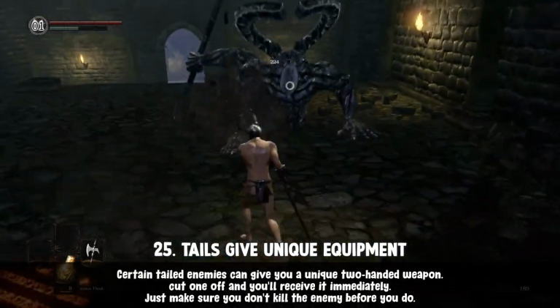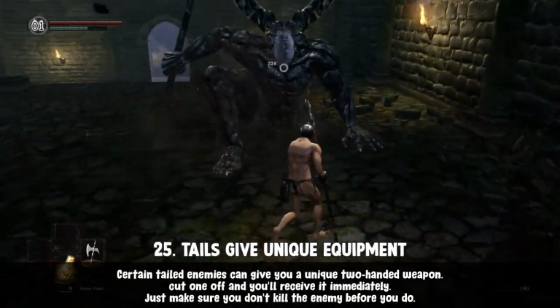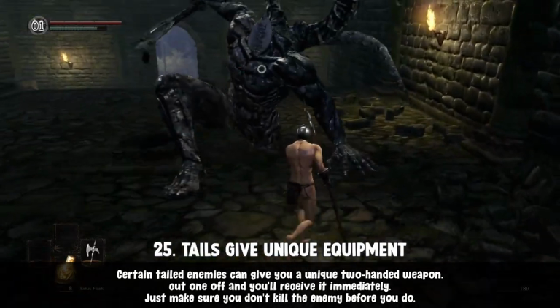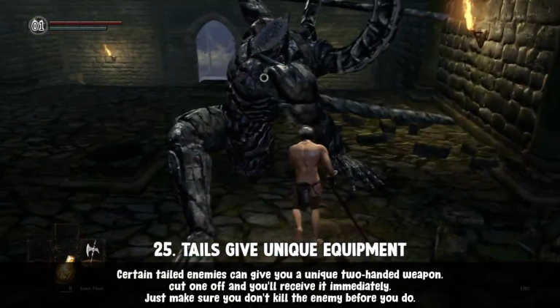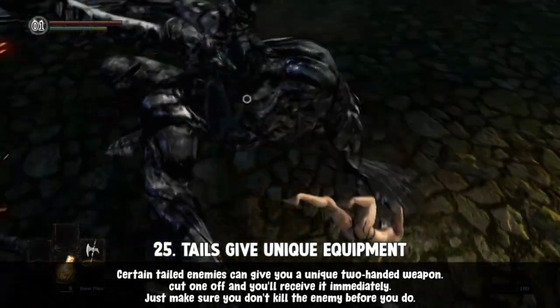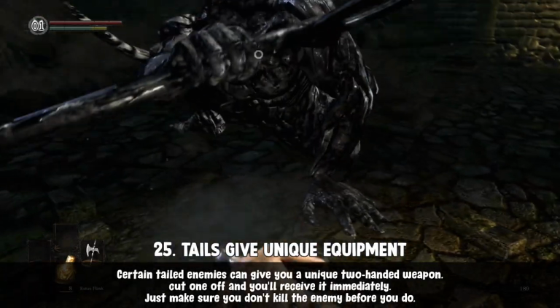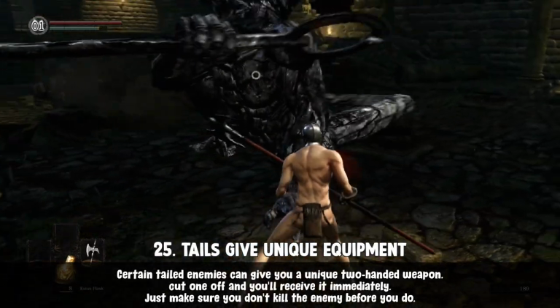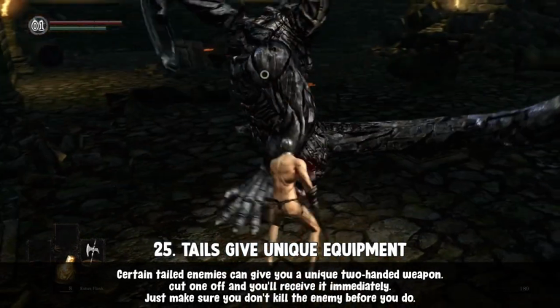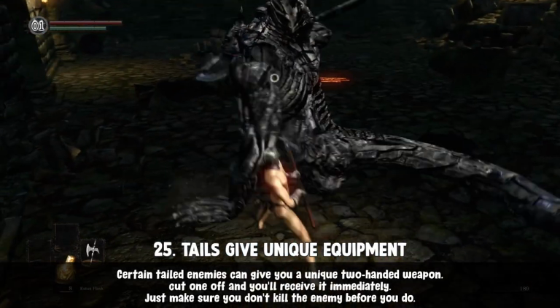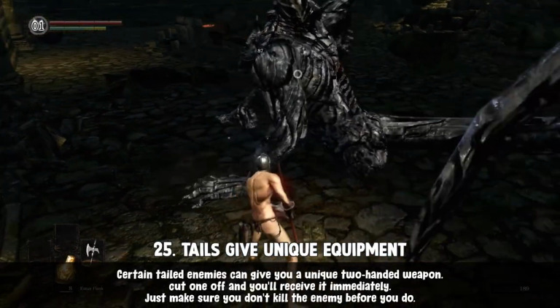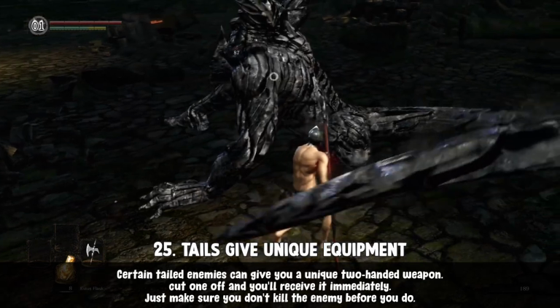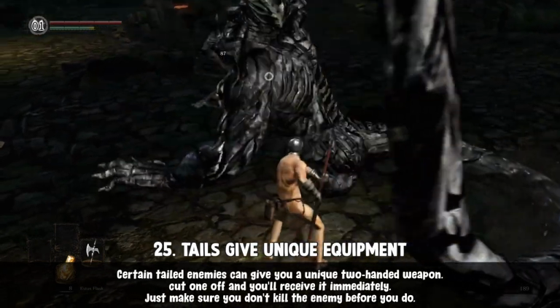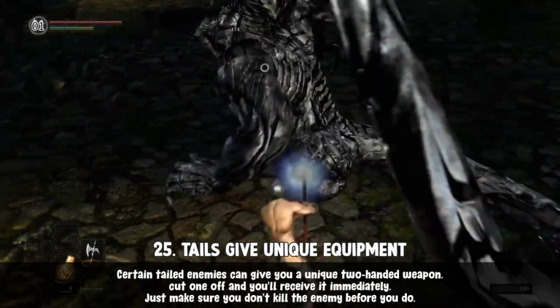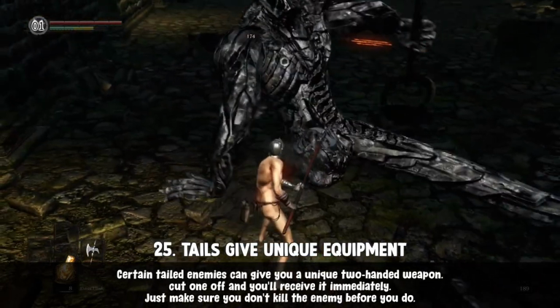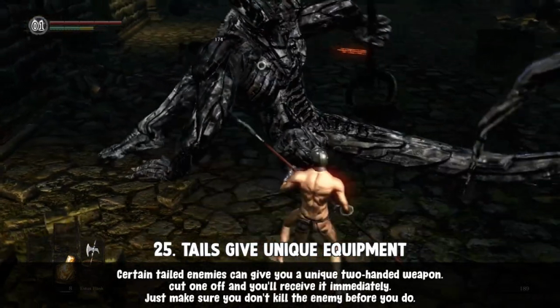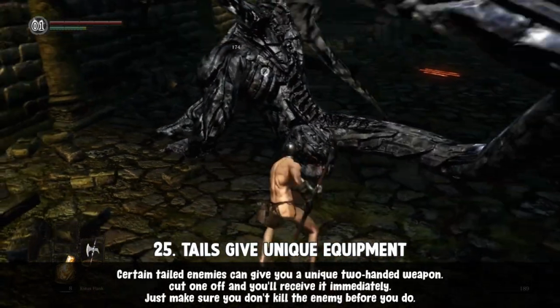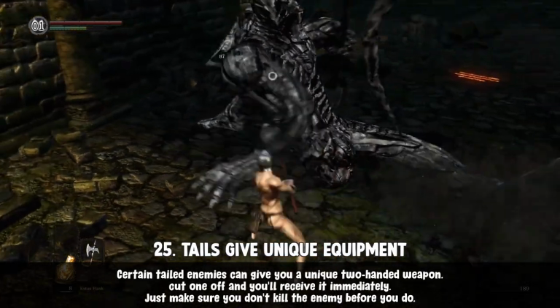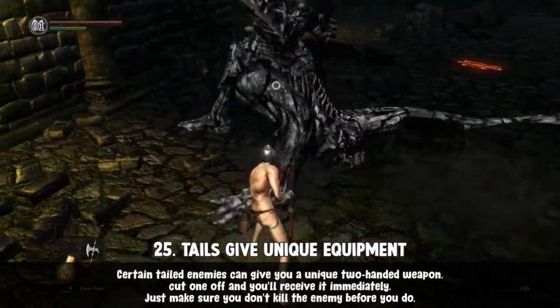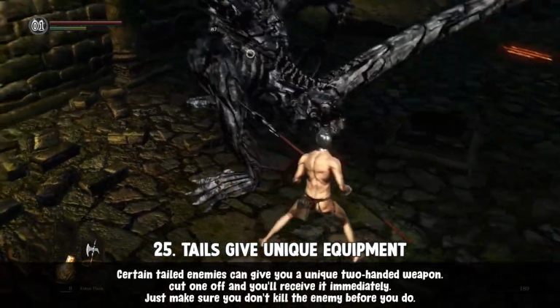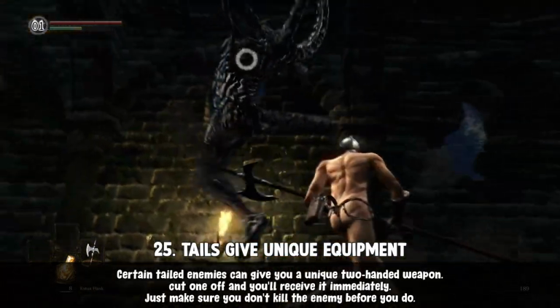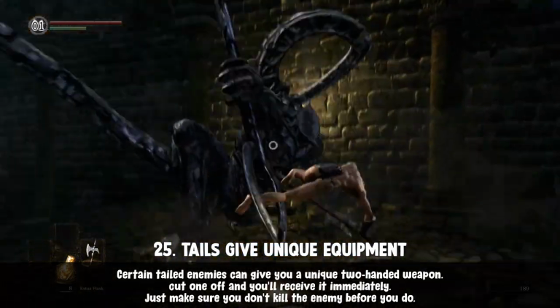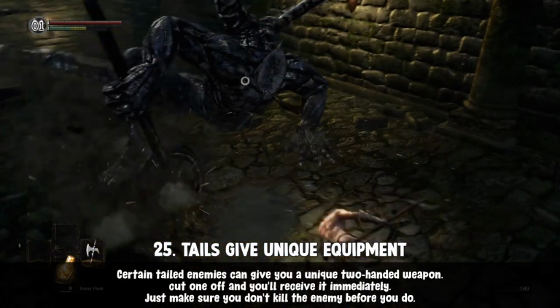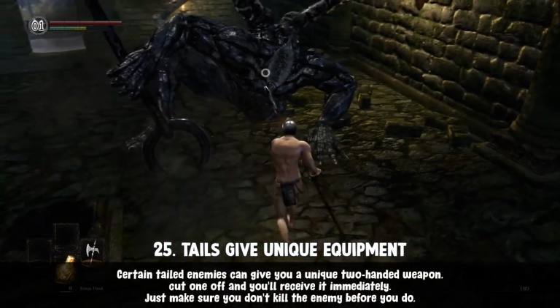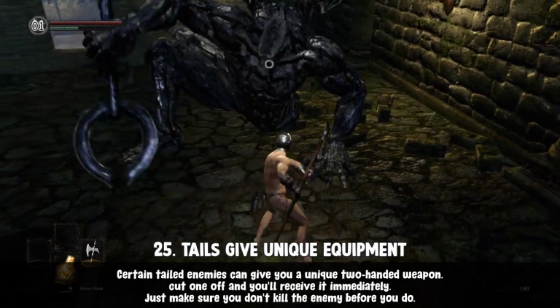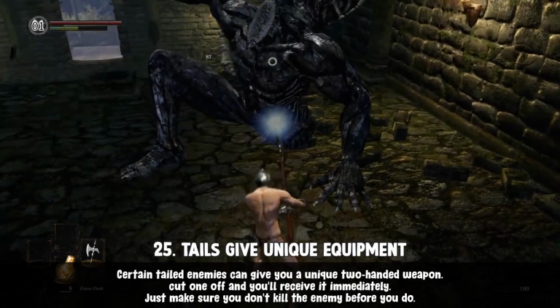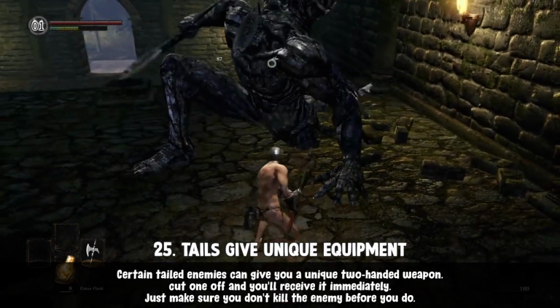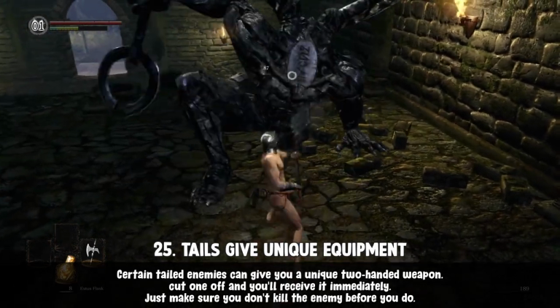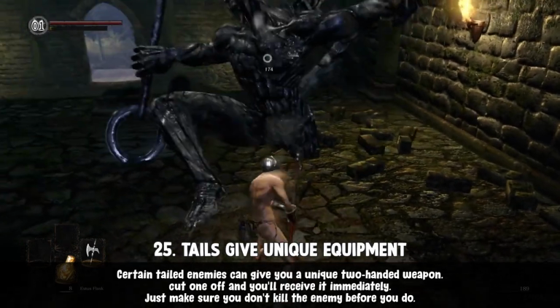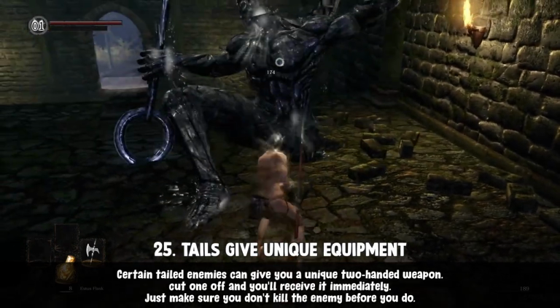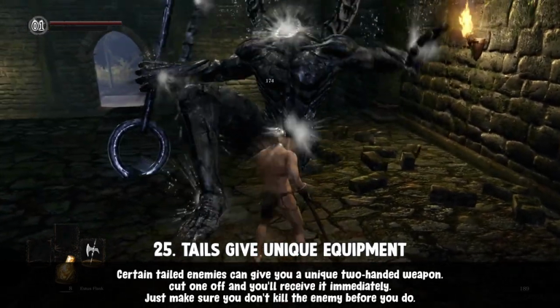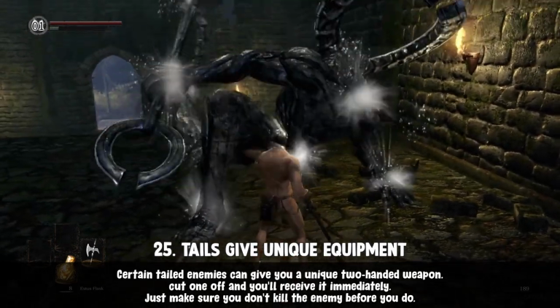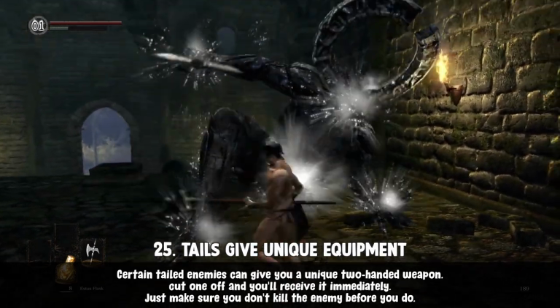Go for the tail. If you encounter an enemy that has one, focus on that part of the body first — sometimes, if you cut it off, it'll give you a unique weapon only obtainable by removing certain enemies' tails.